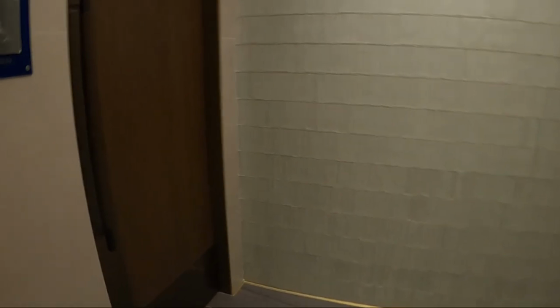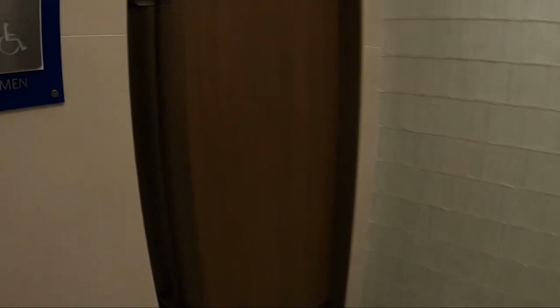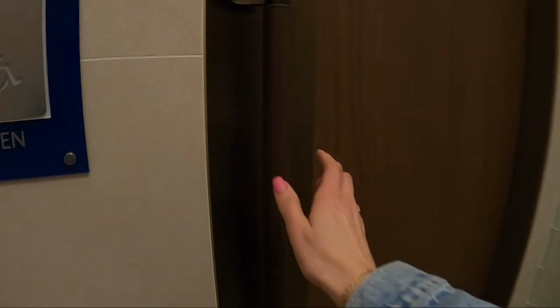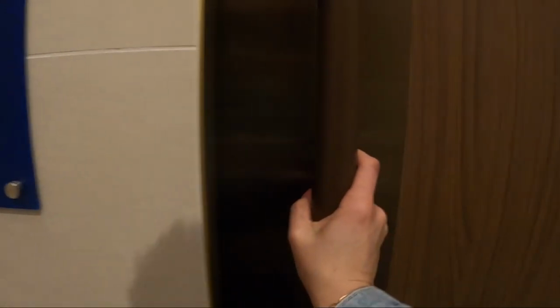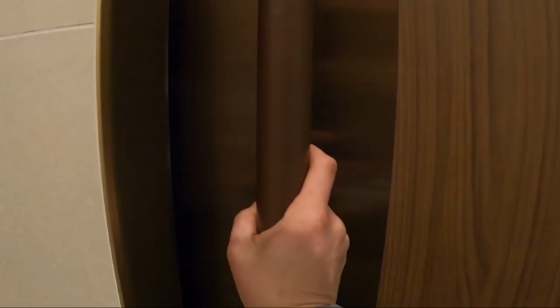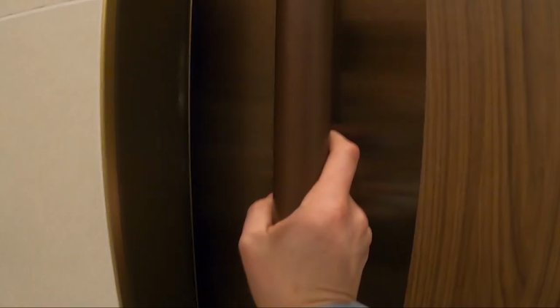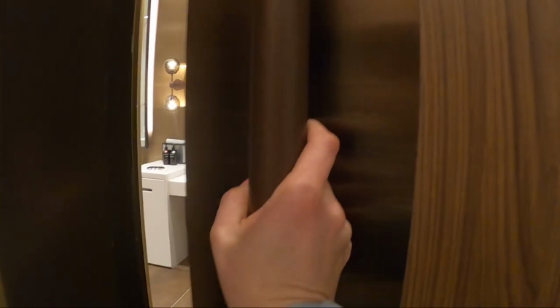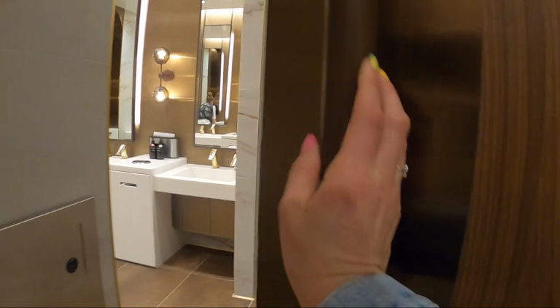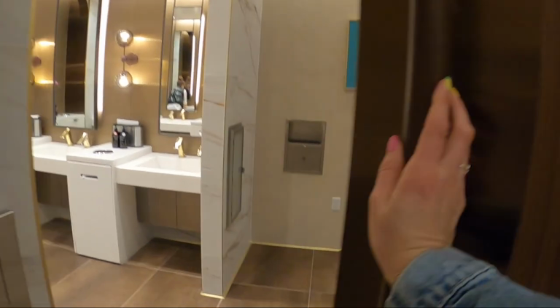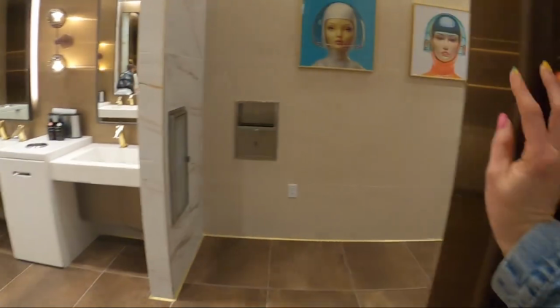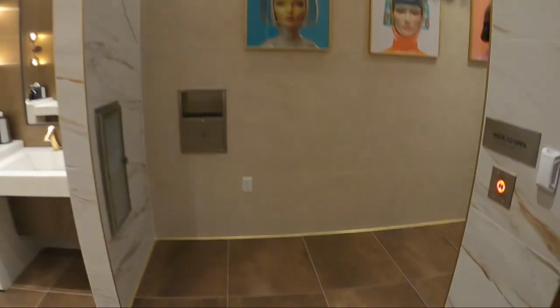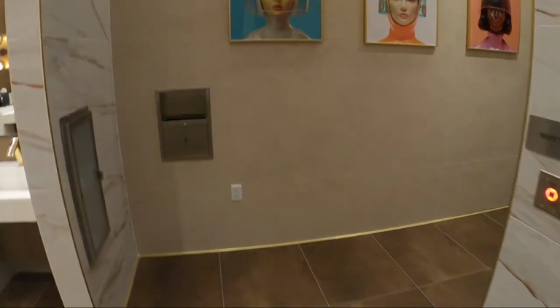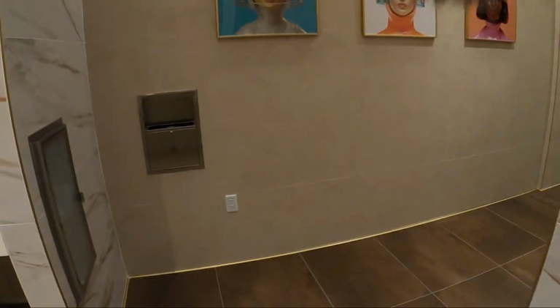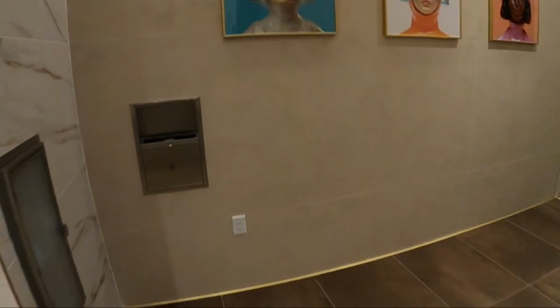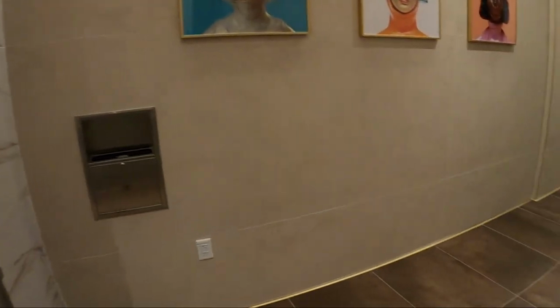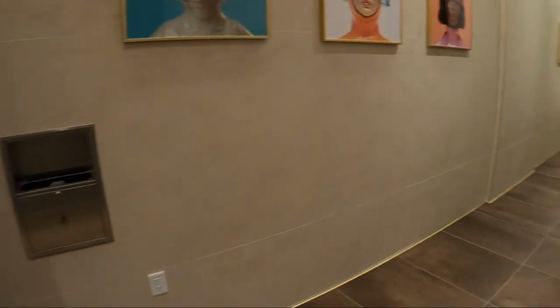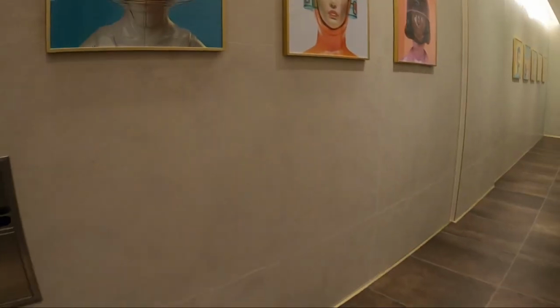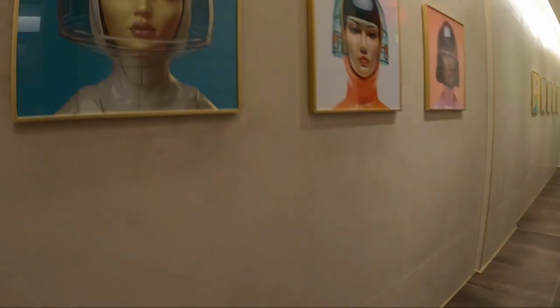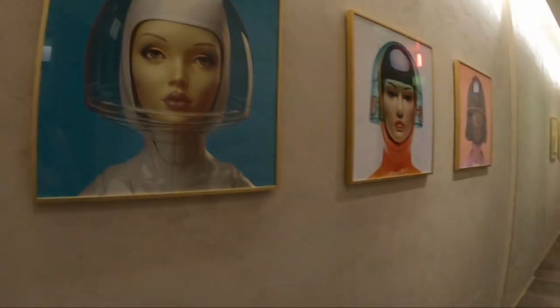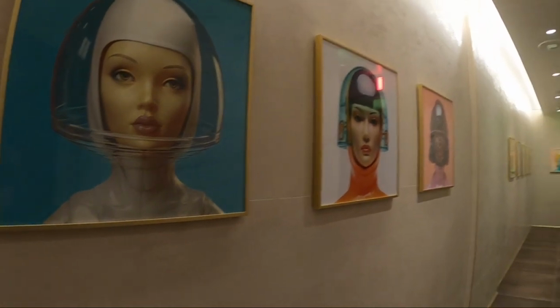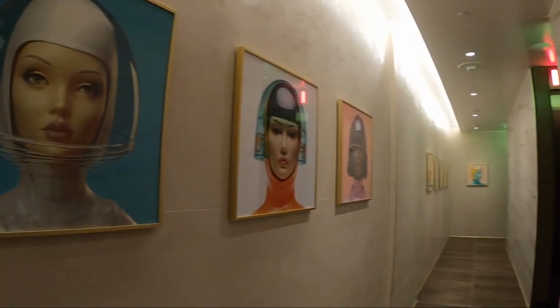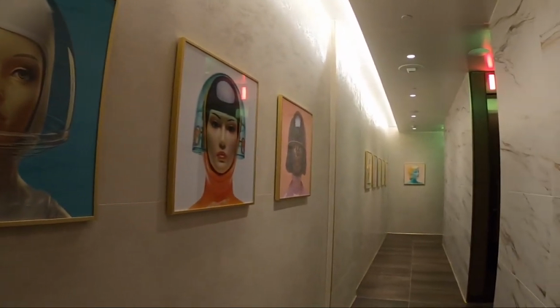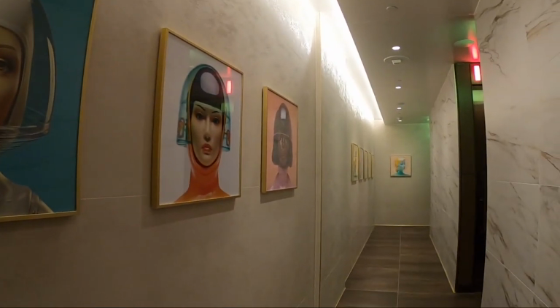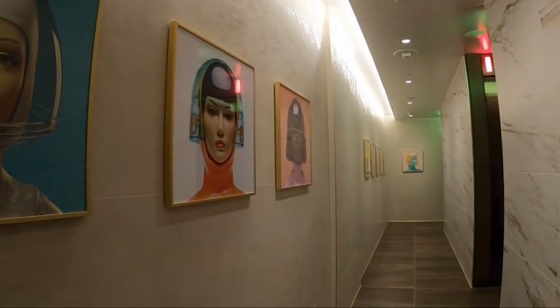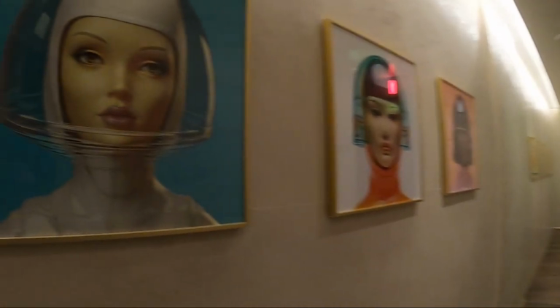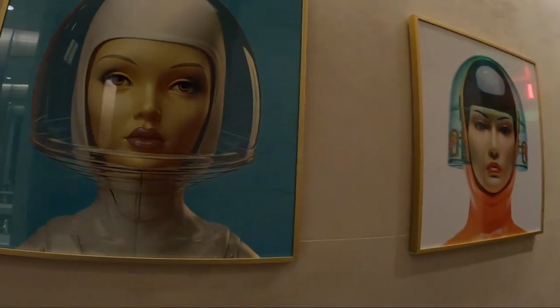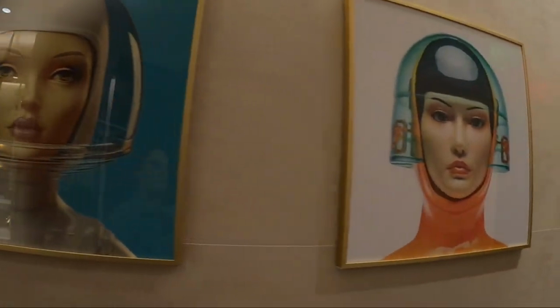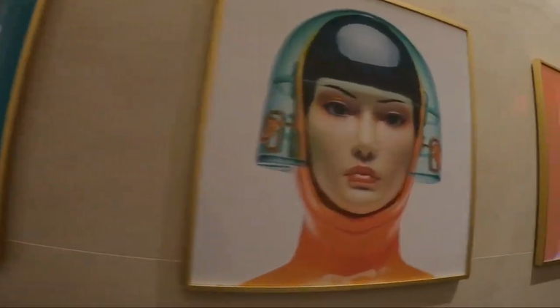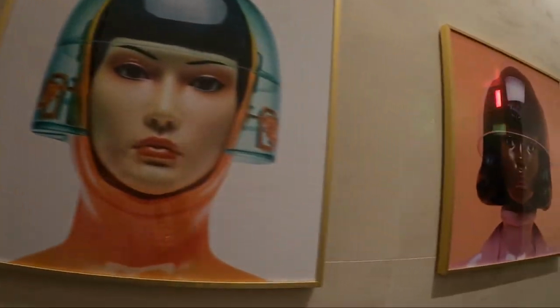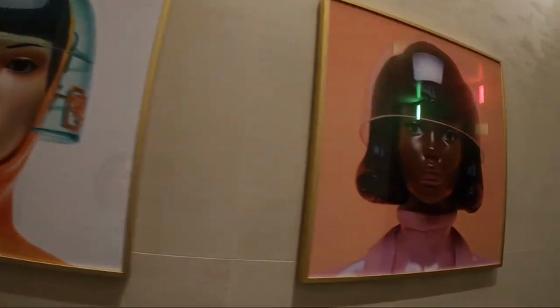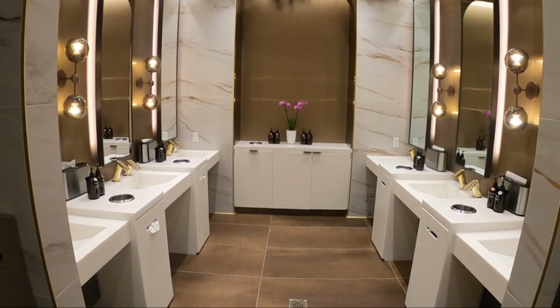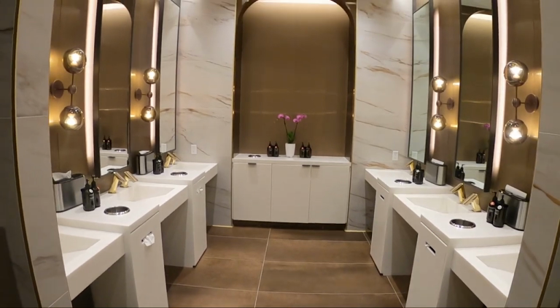Next up, the bathrooms. They did a fantastic job with these. They actually remind me a lot of Centurion Lounge bathrooms, which is a really good thing. The artwork is amazing, and they have really high-end hand soaps and lotions as well.